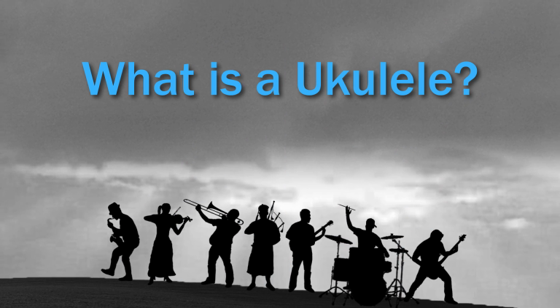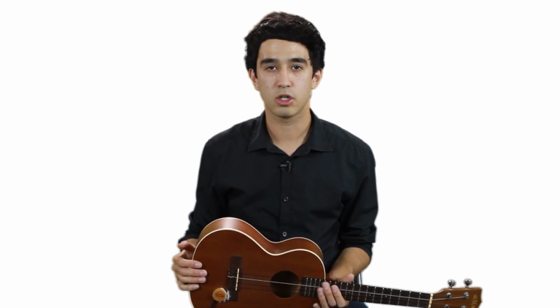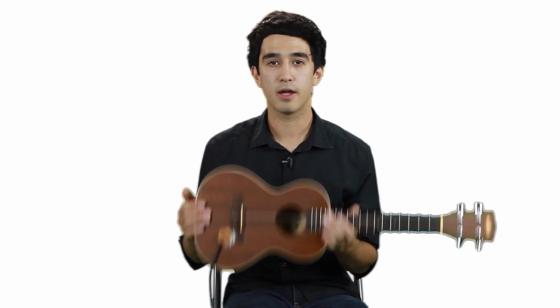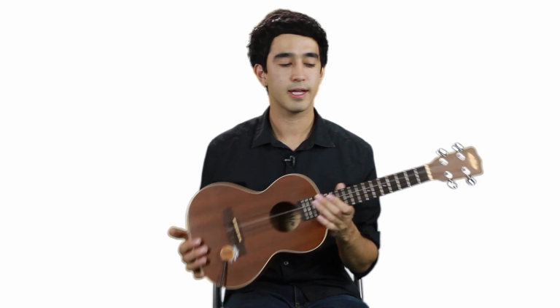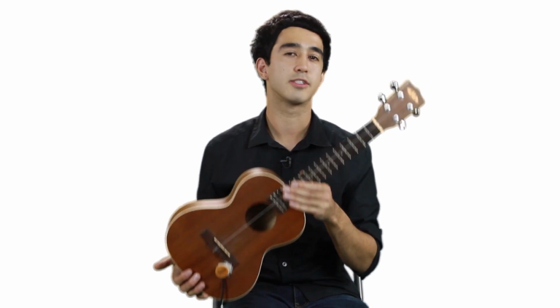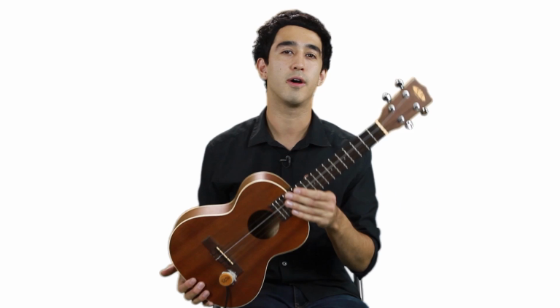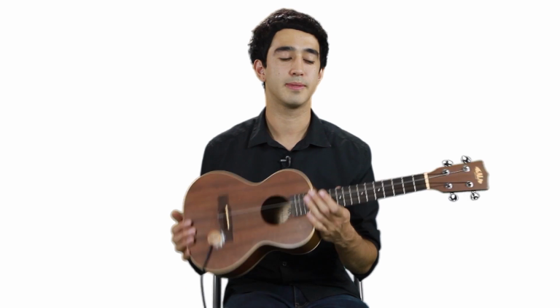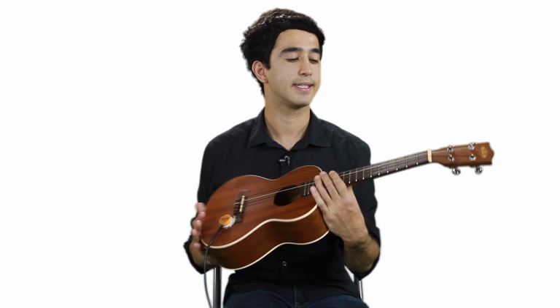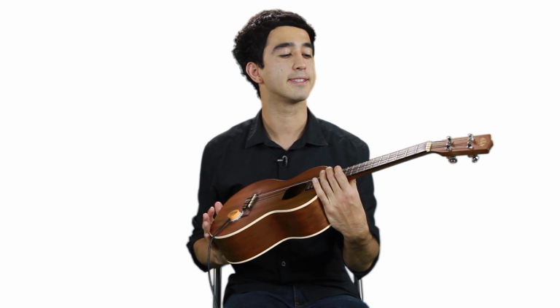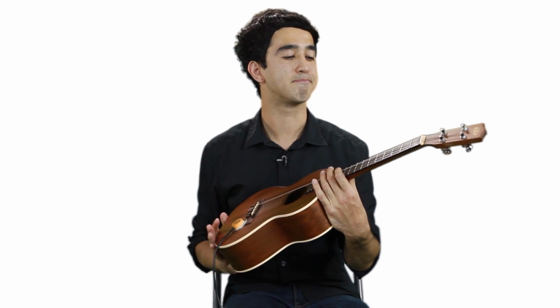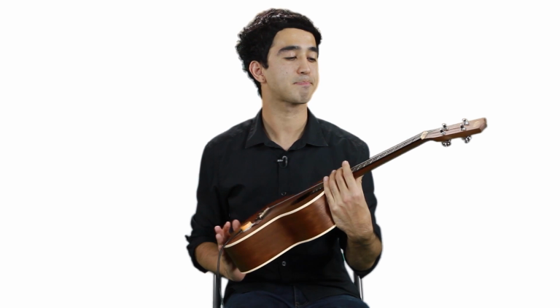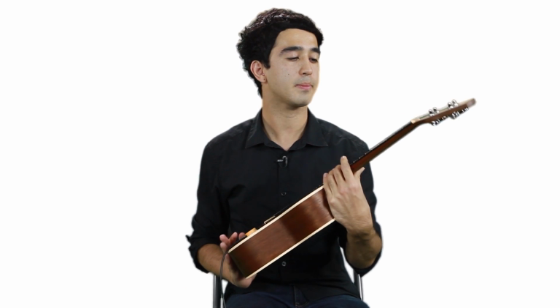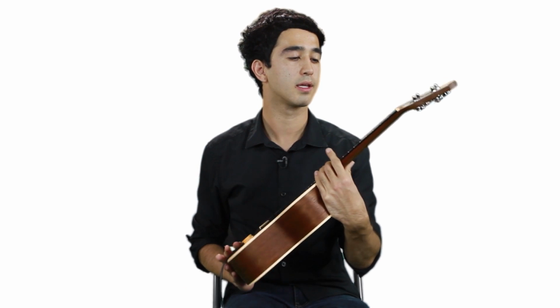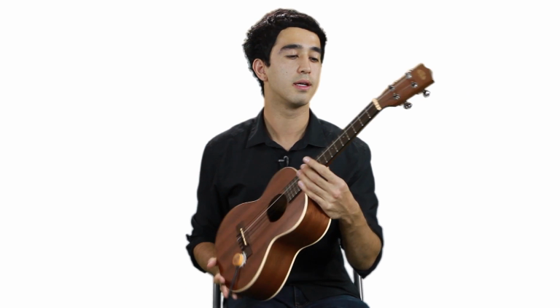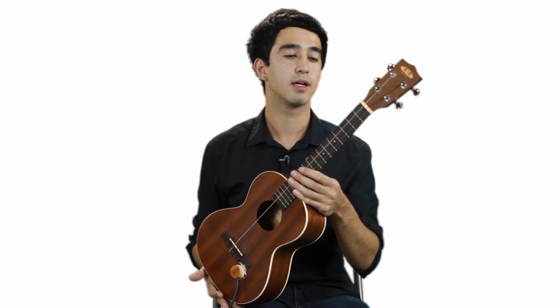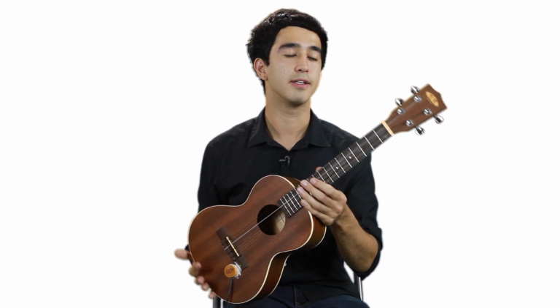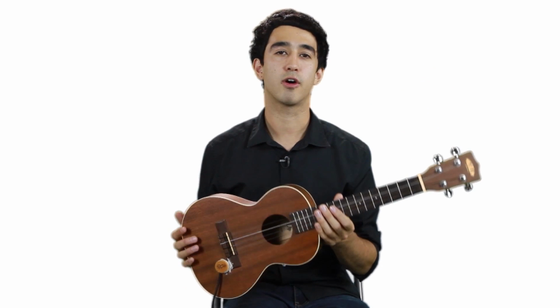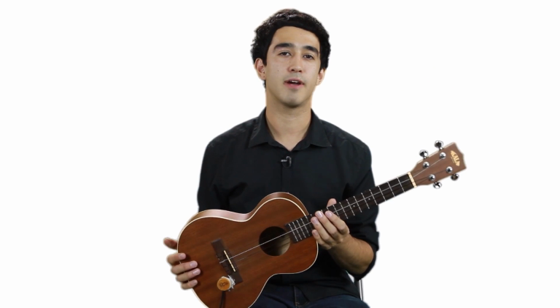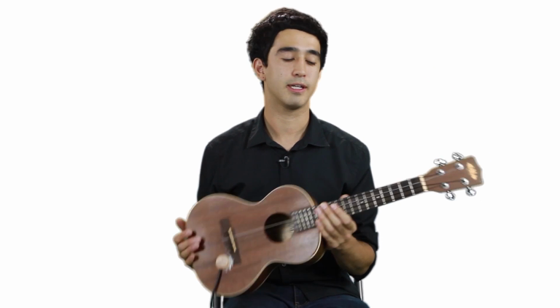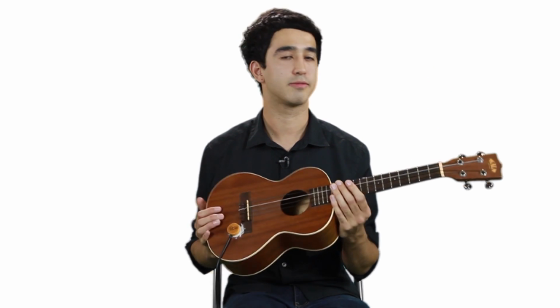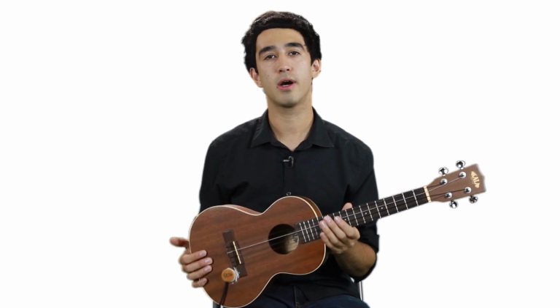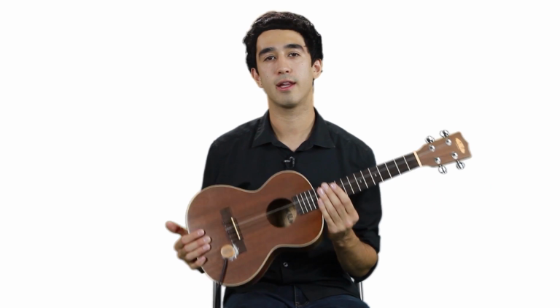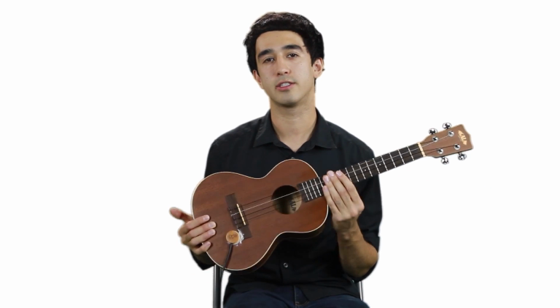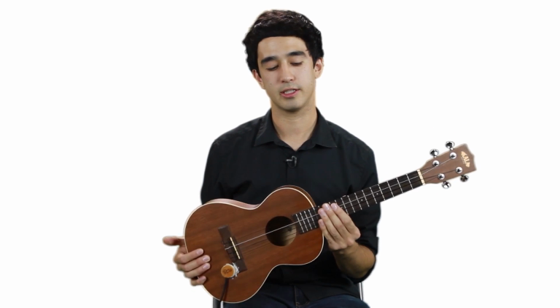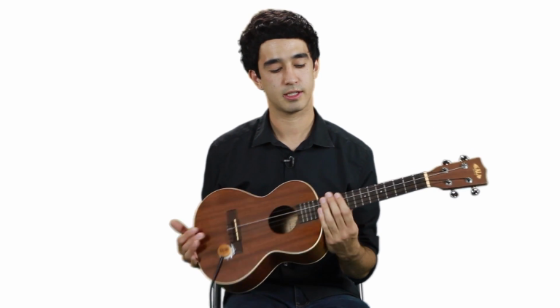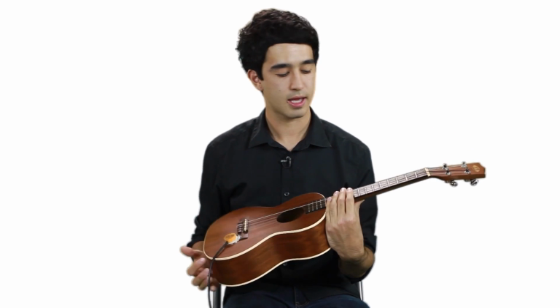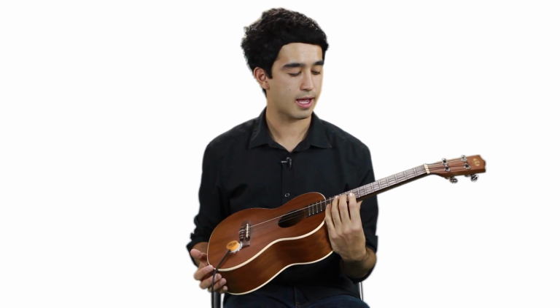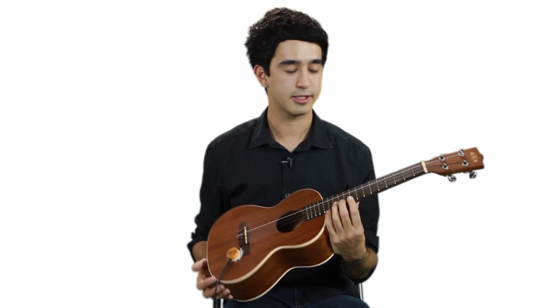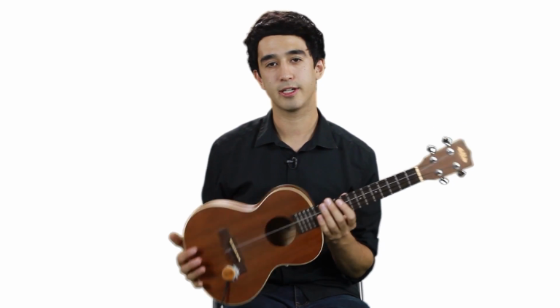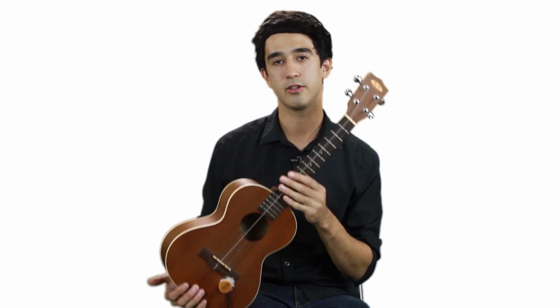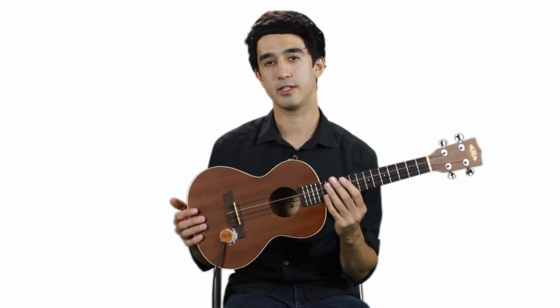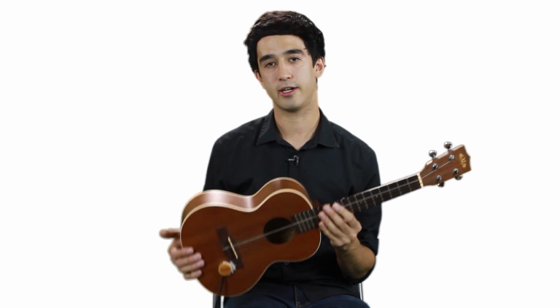The ukulele is a small instrument in the guitar family. It has four nylon strings, and this particular ukulele is a tenor.